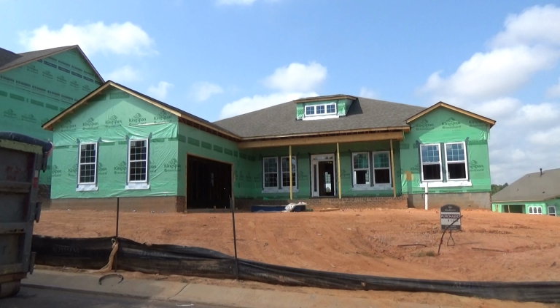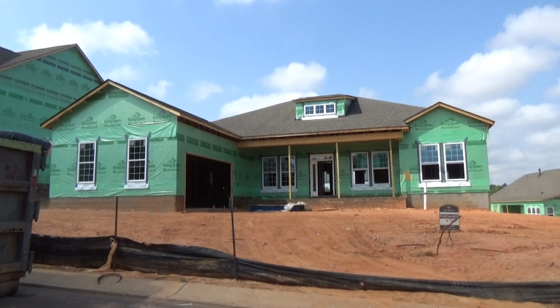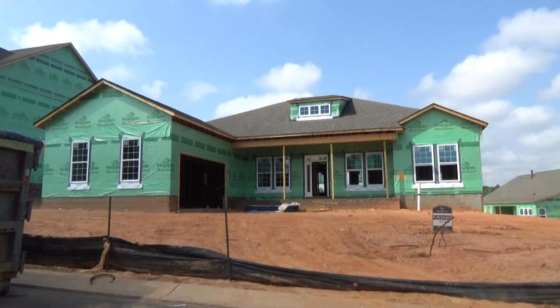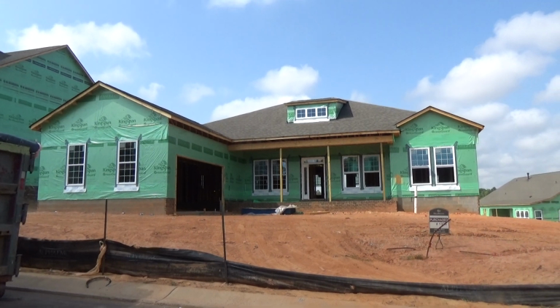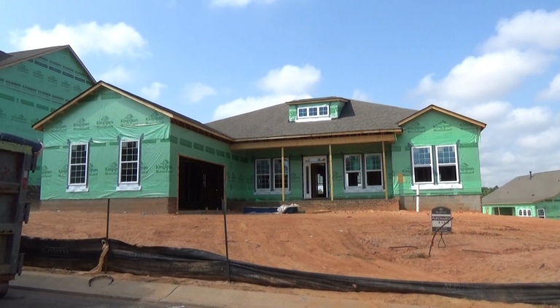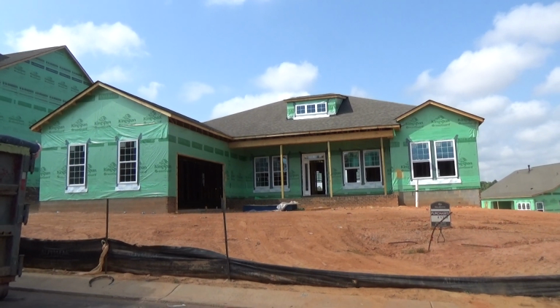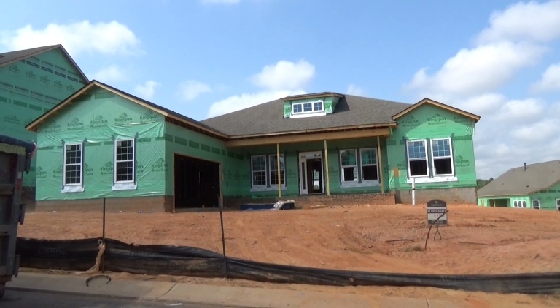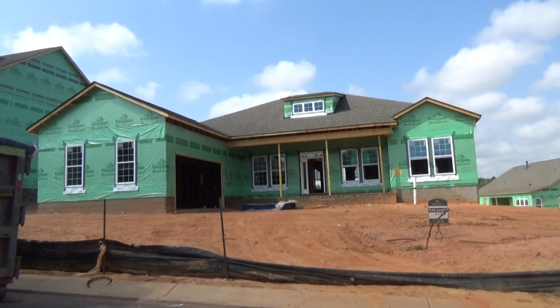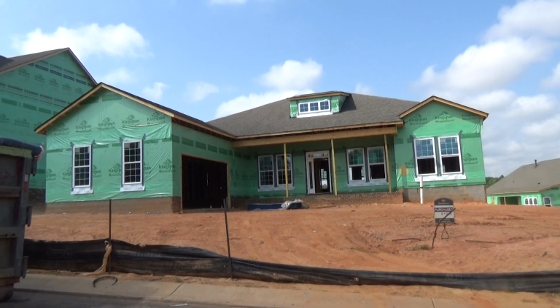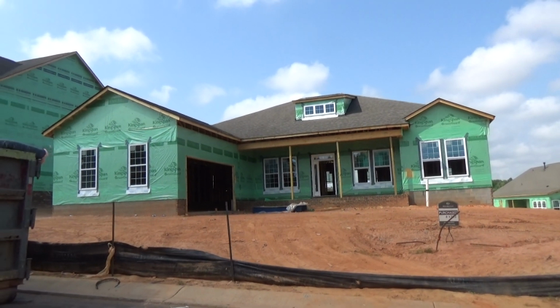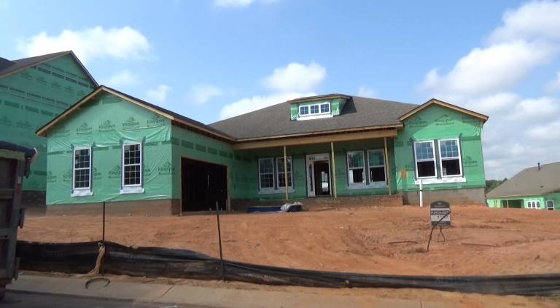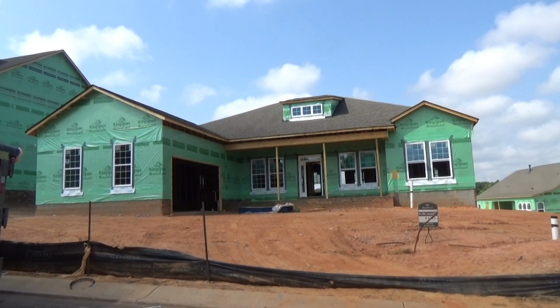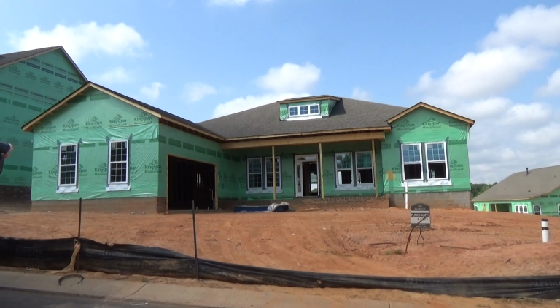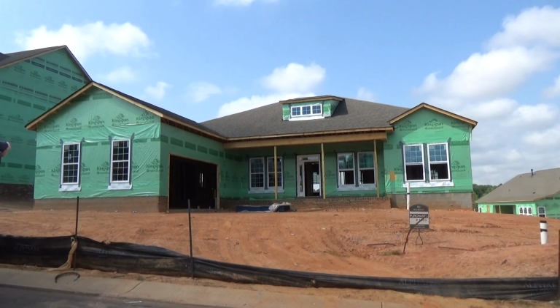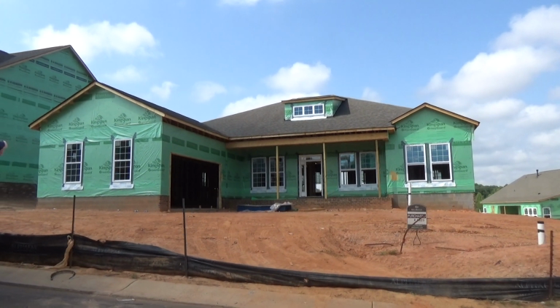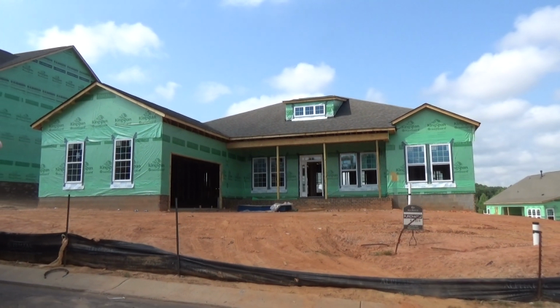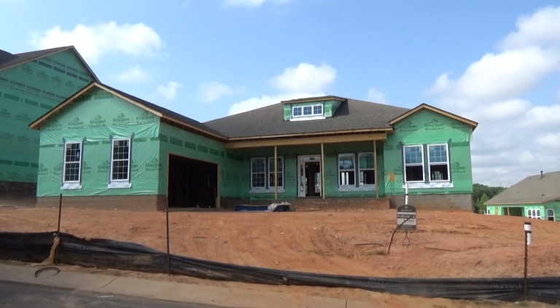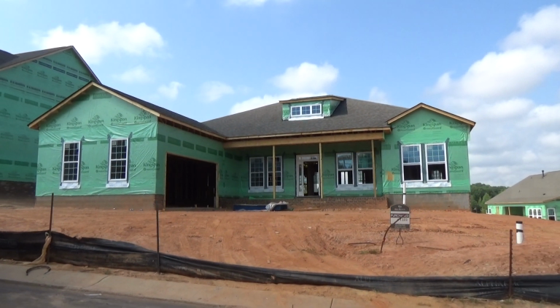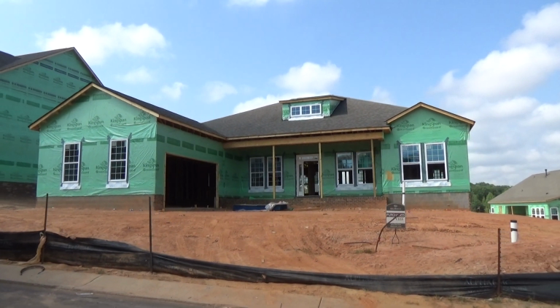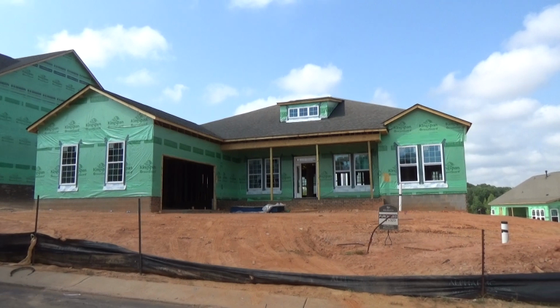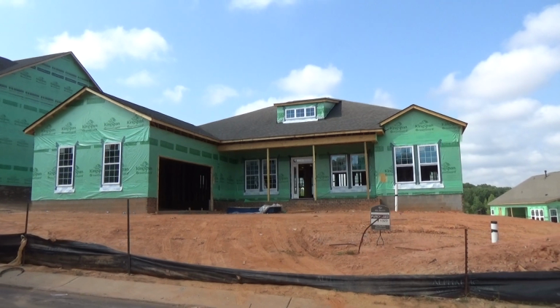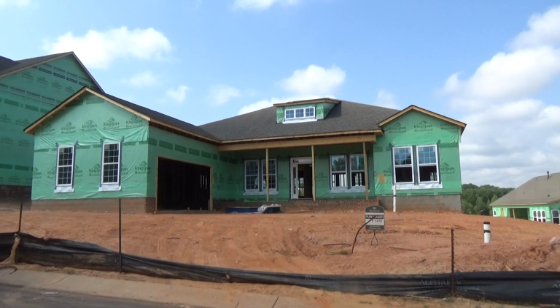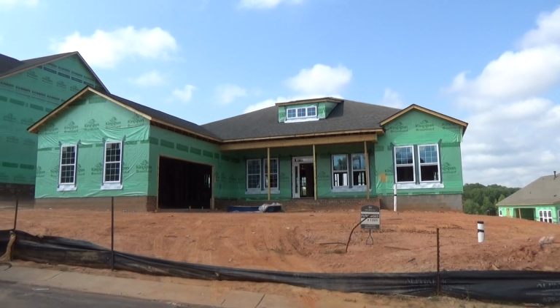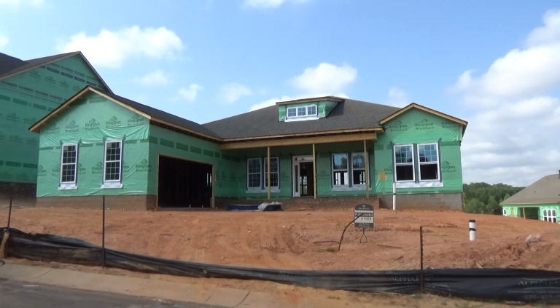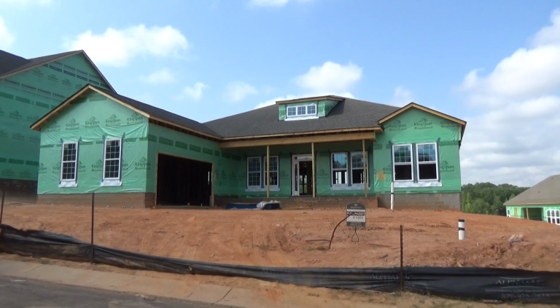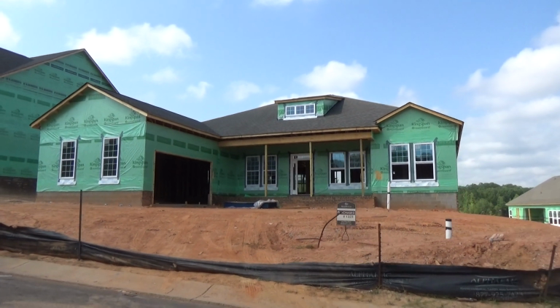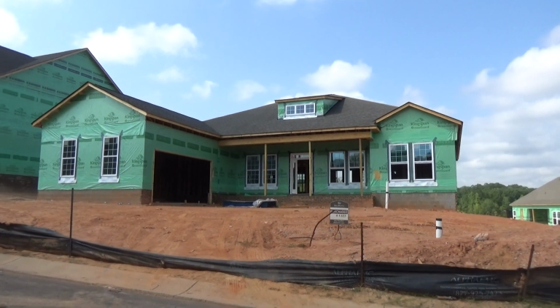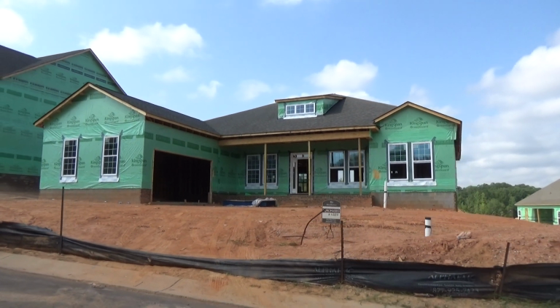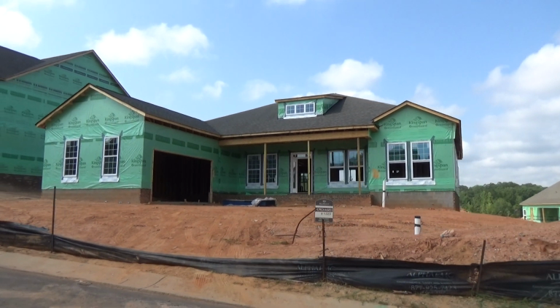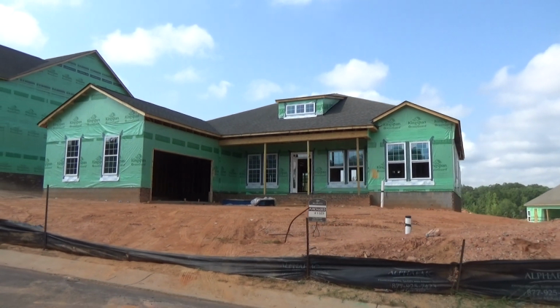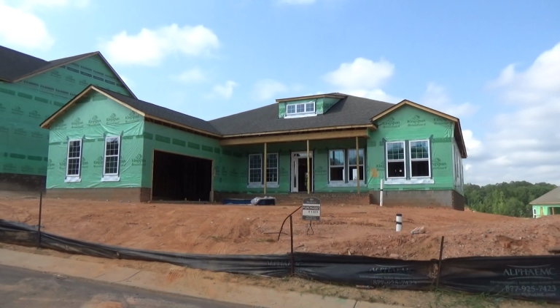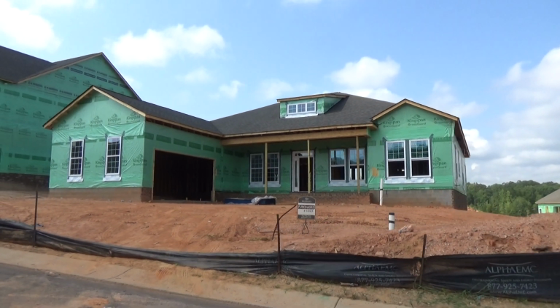Hey, it's Roger. I'm on location here in Millbridge in the Emerald Homes section. Emerald Homes is a D.R. Horton brand, and they've got a couple of killer ranch plans.